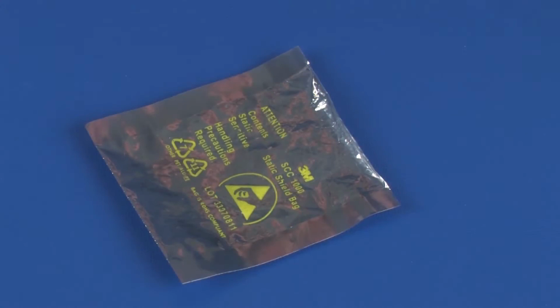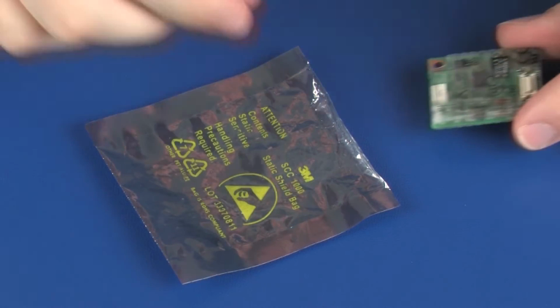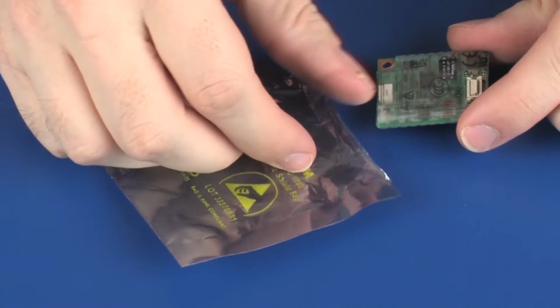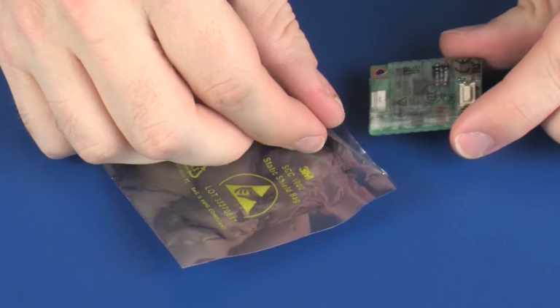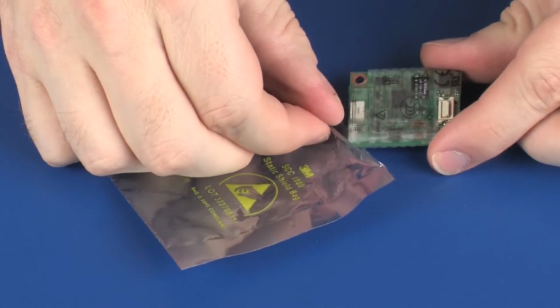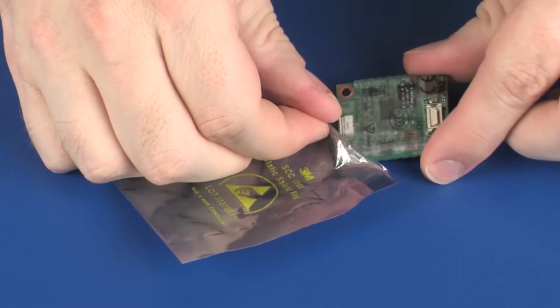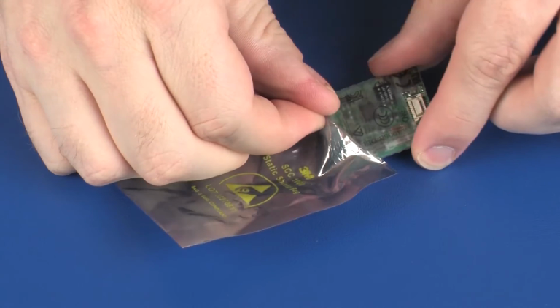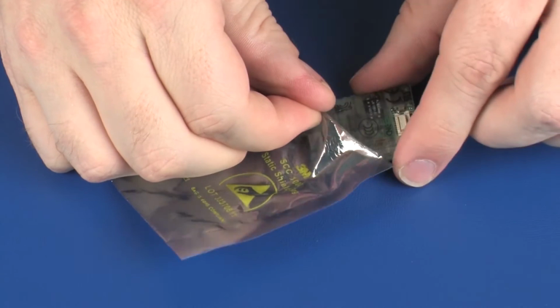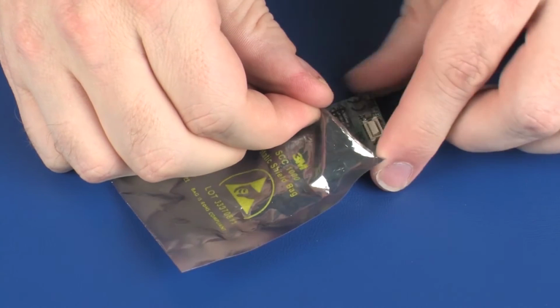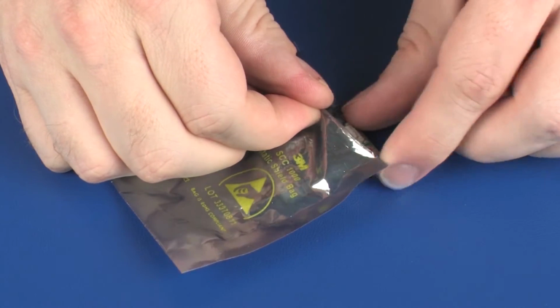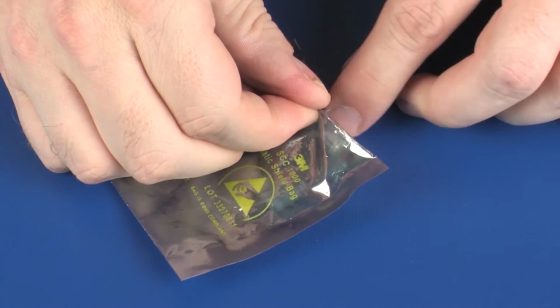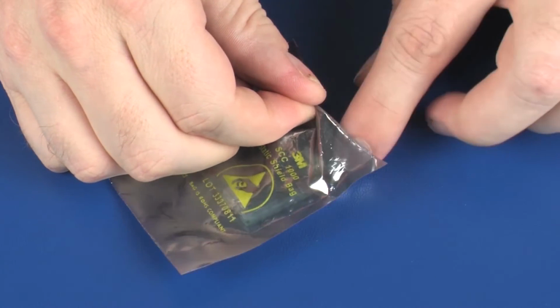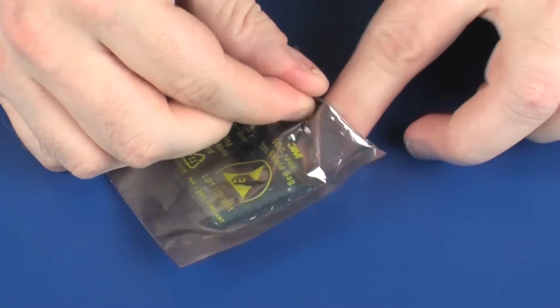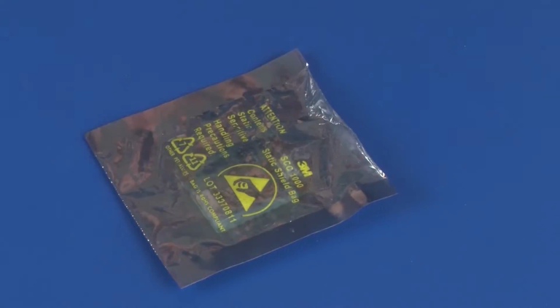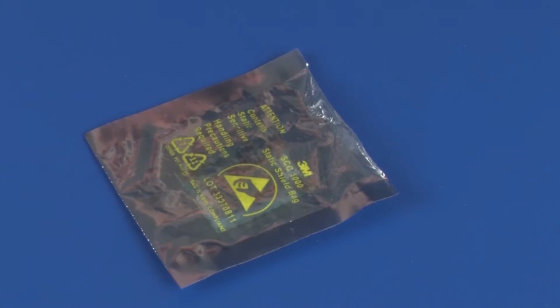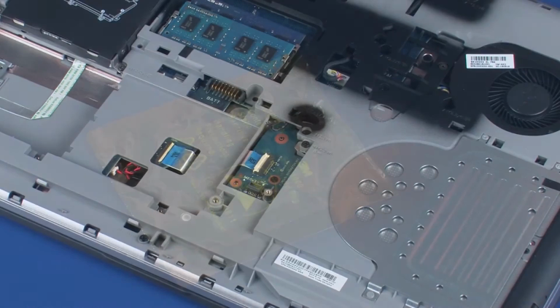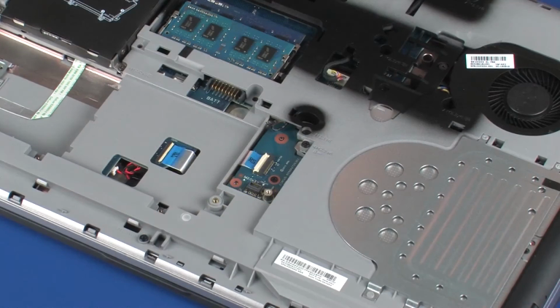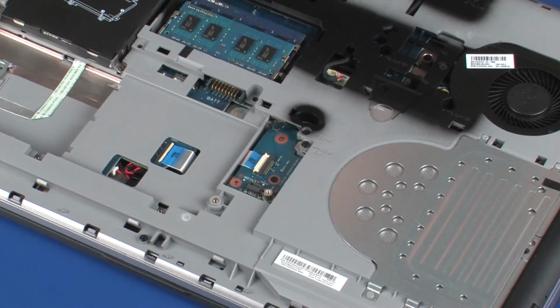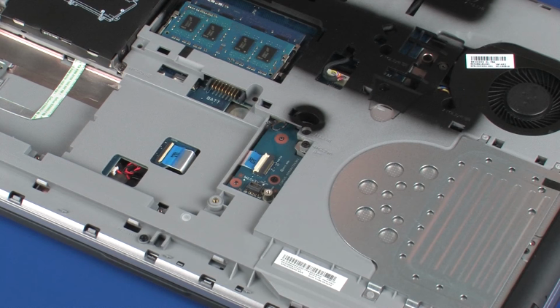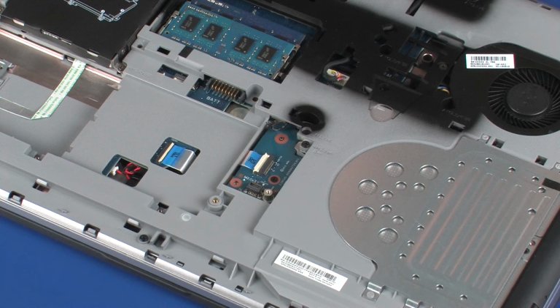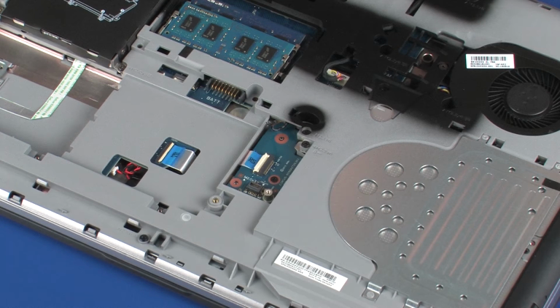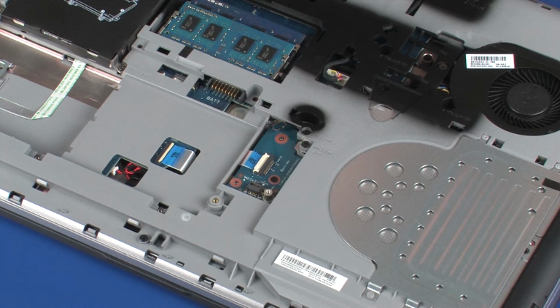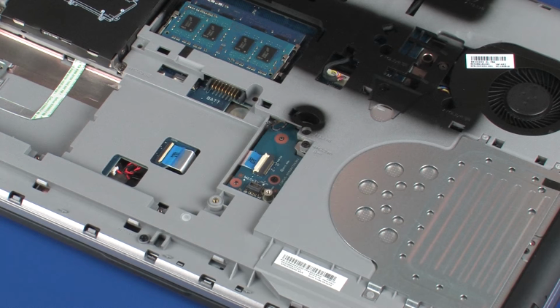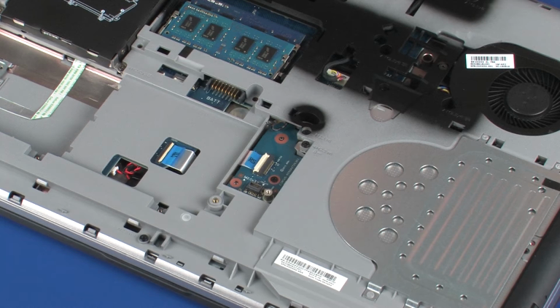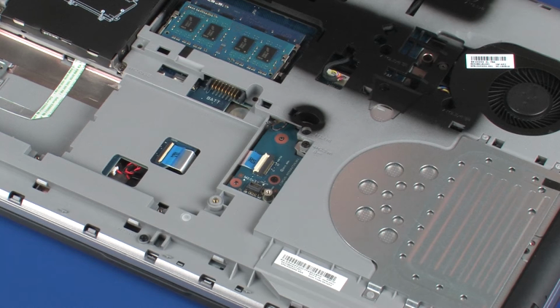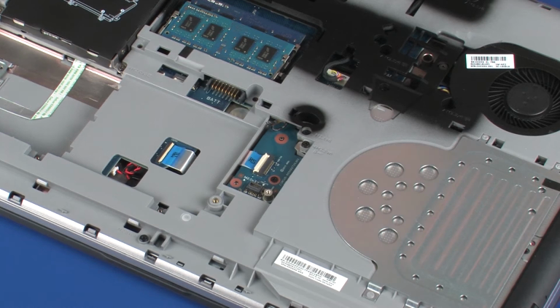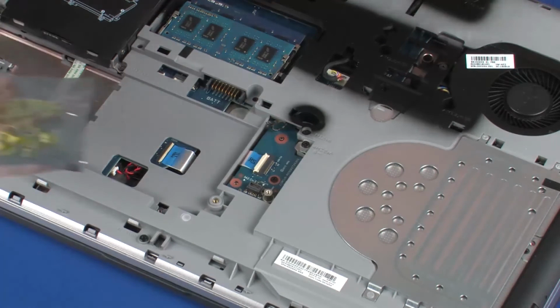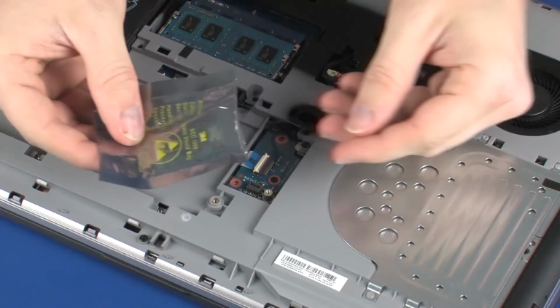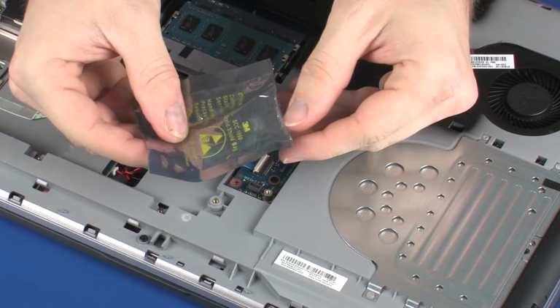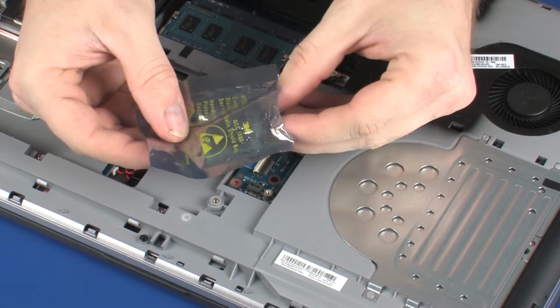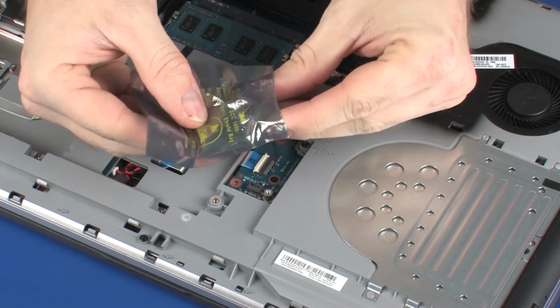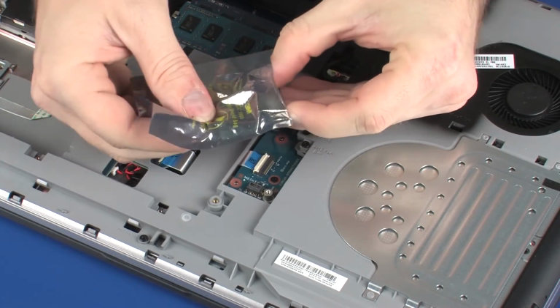Place the modem module into a static dissipative bag. Replacement. Remove the modem module from the static dissipative bag.